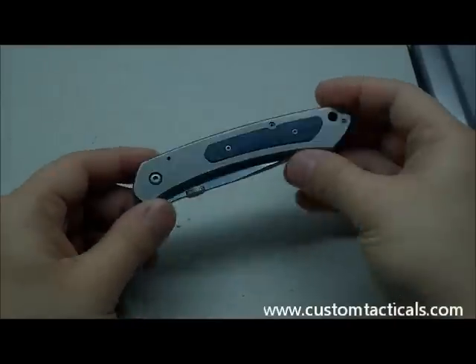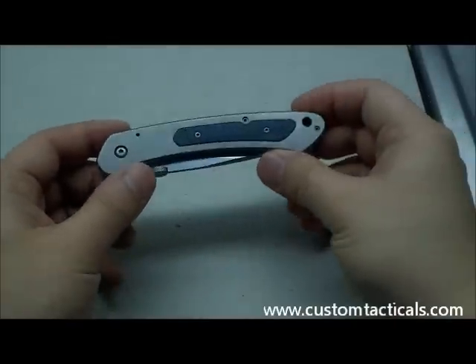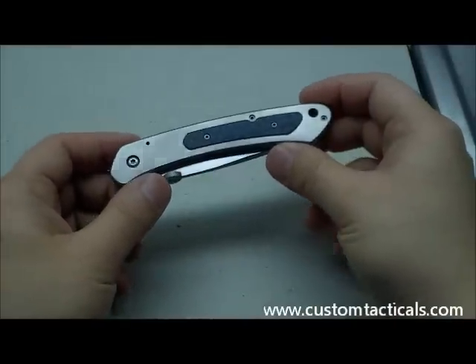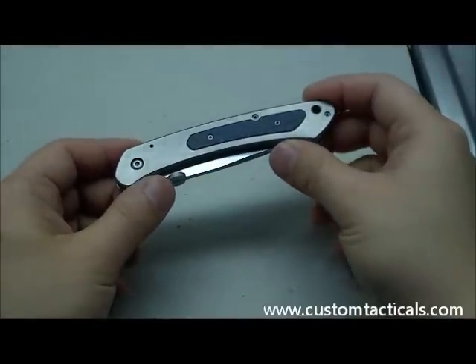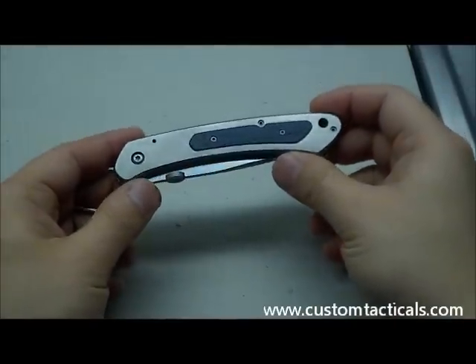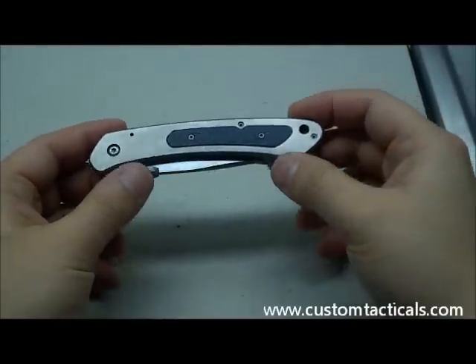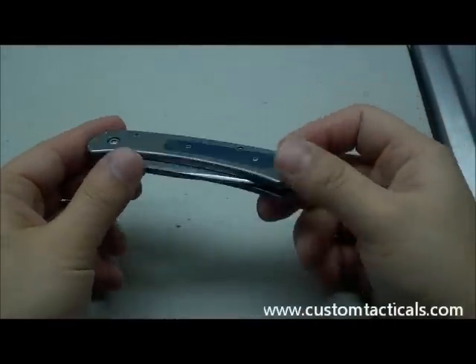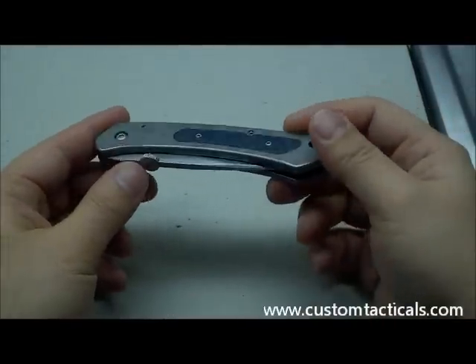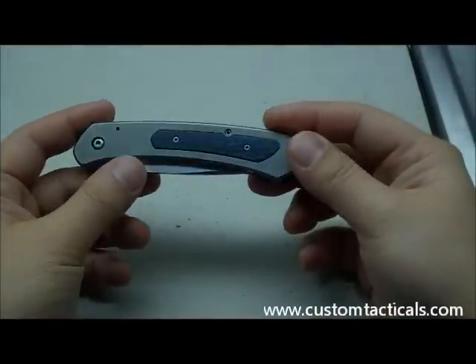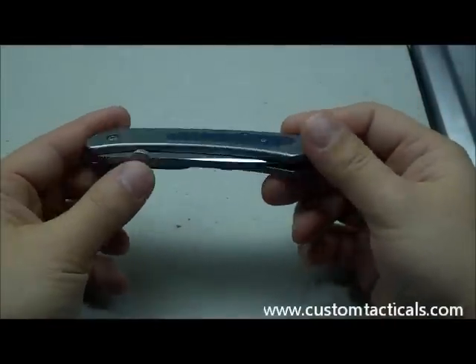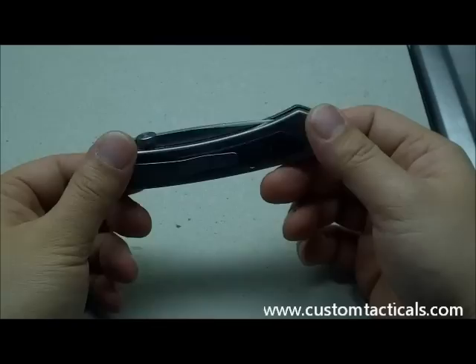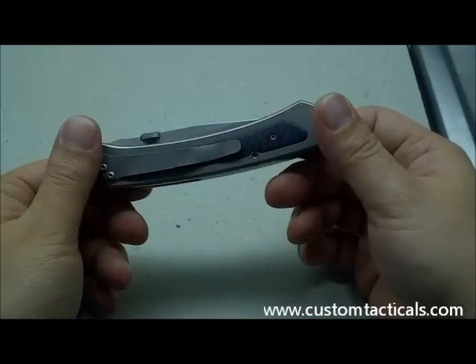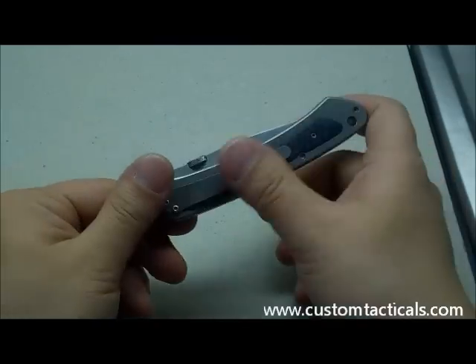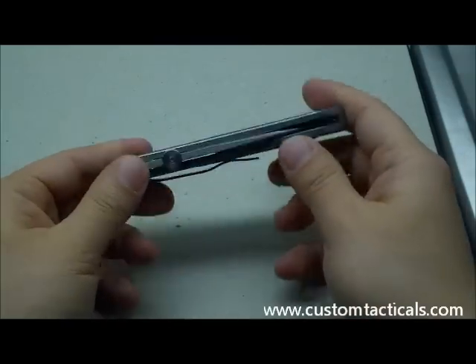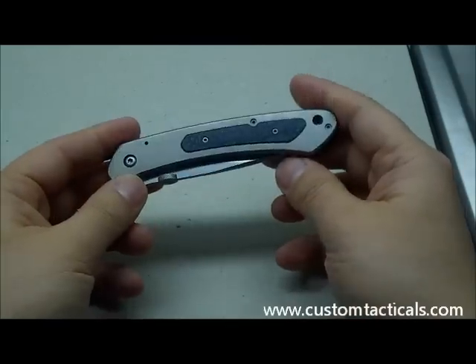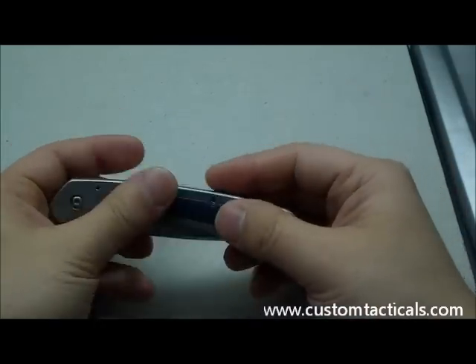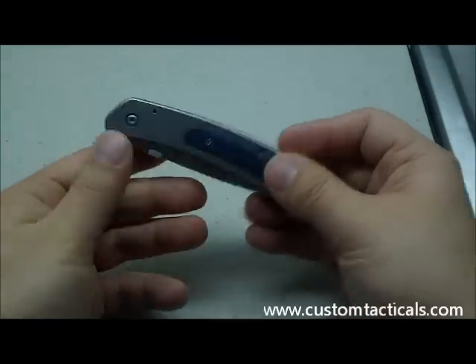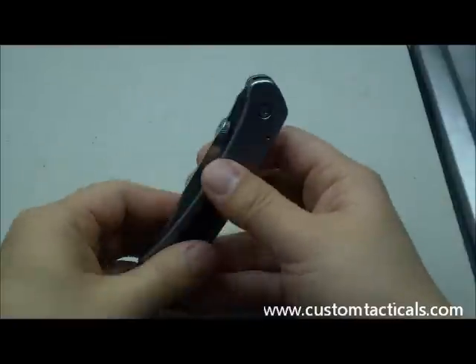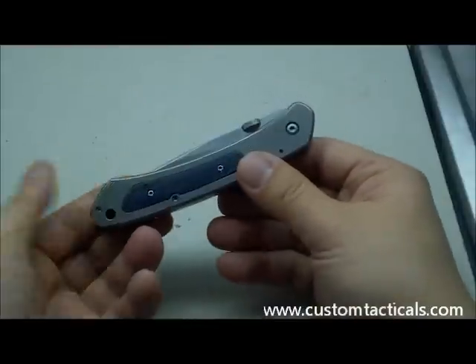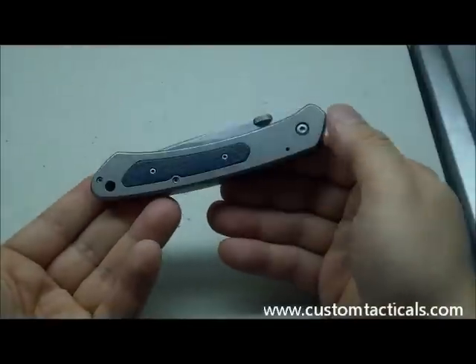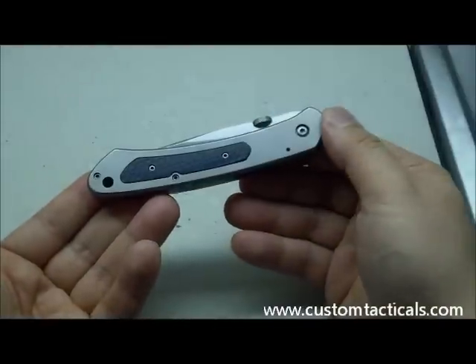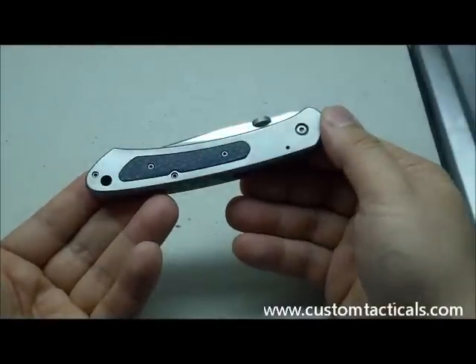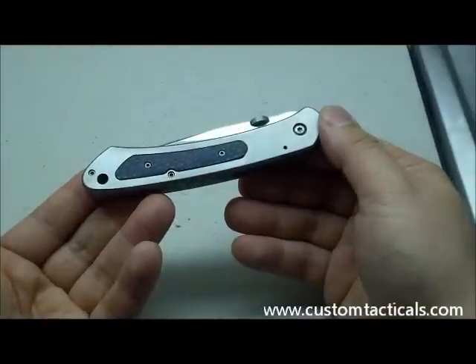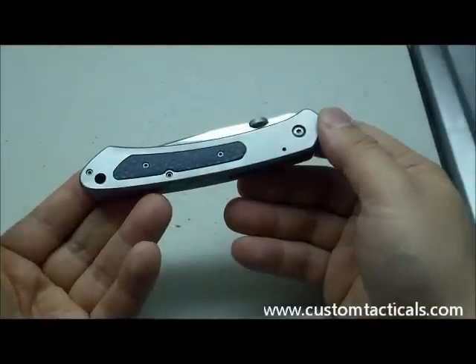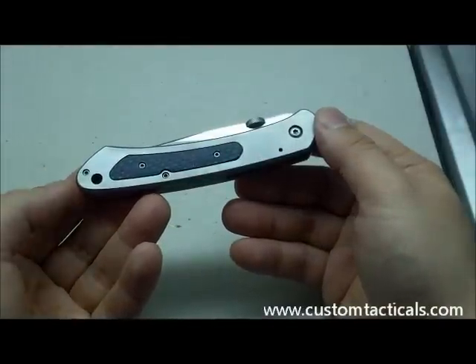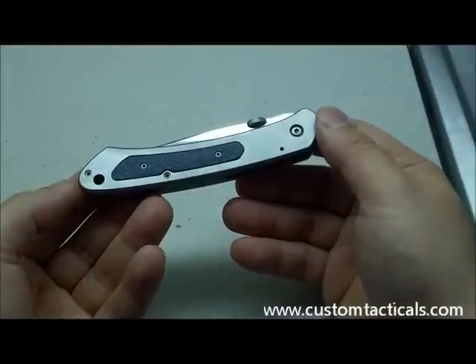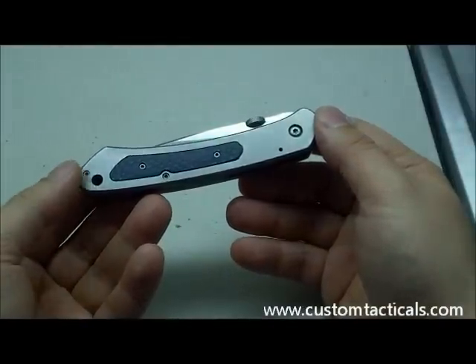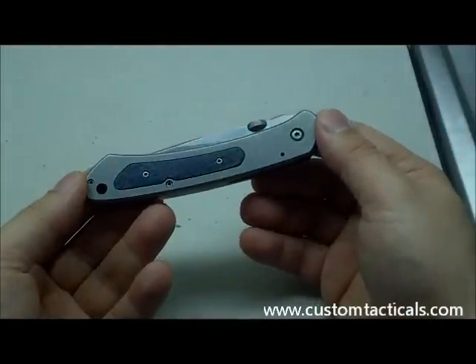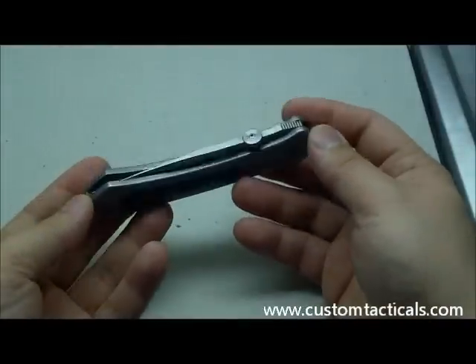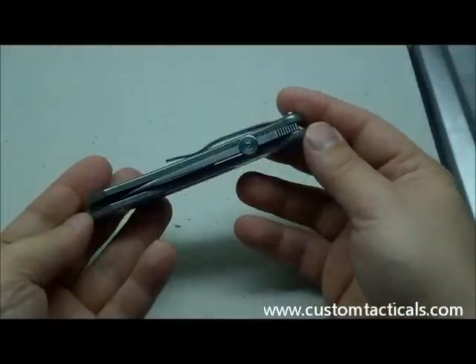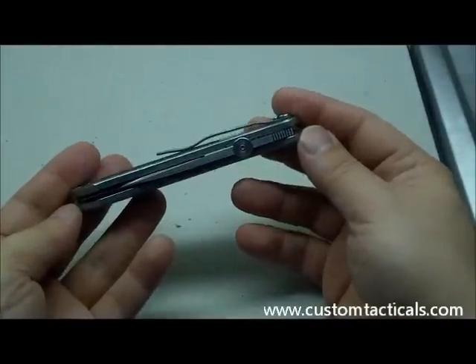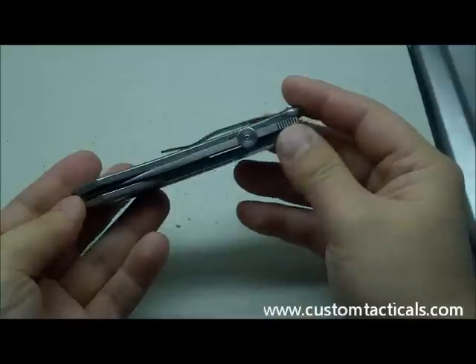CustomTacticals.com here, and today the knife I'm reviewing is the Chris Smith tactical folder. This one doesn't really have a name — it's just a tactical folder from Chris Smith, who's J.W. Smith's son, so some good pedigree there.